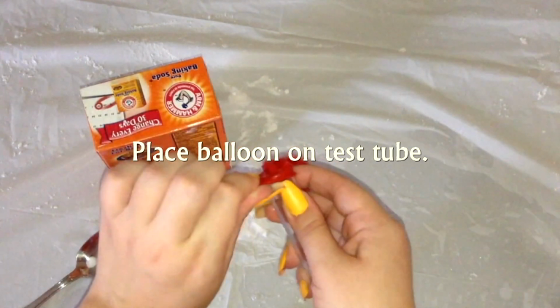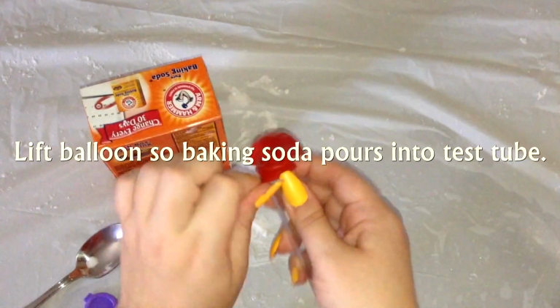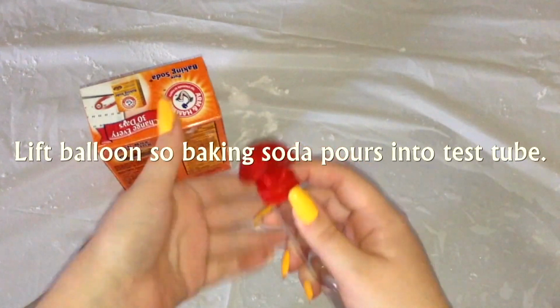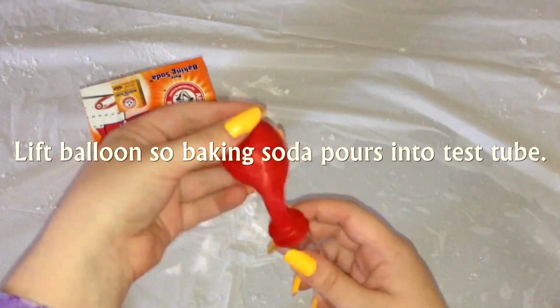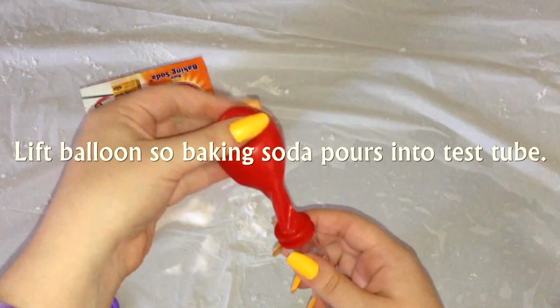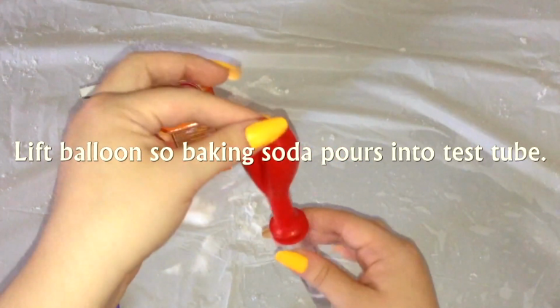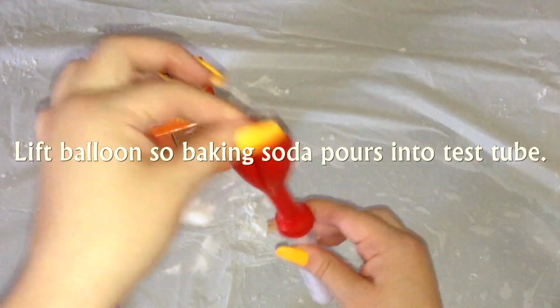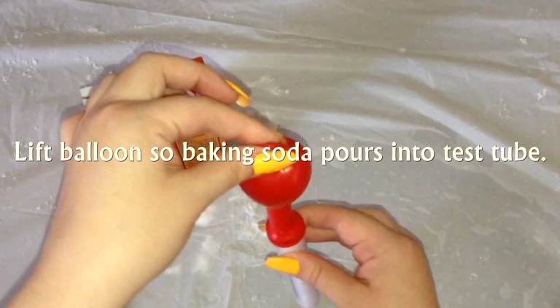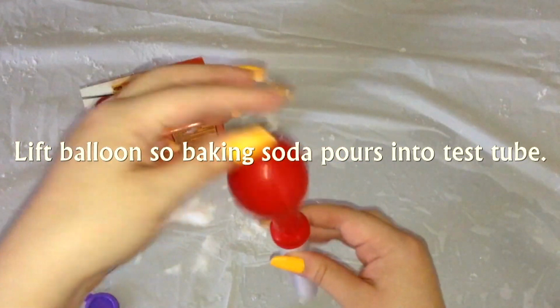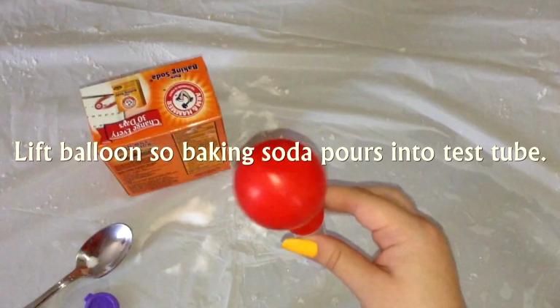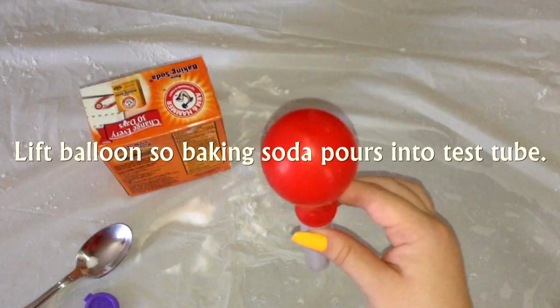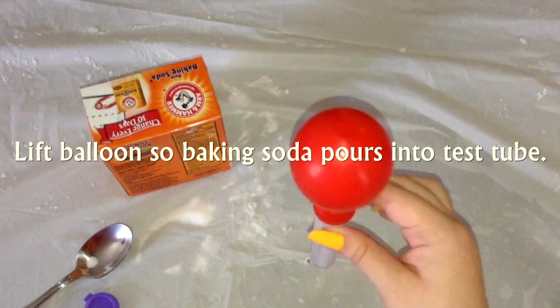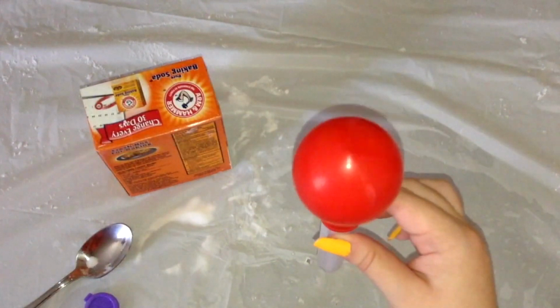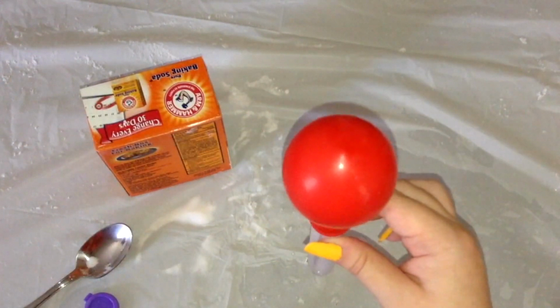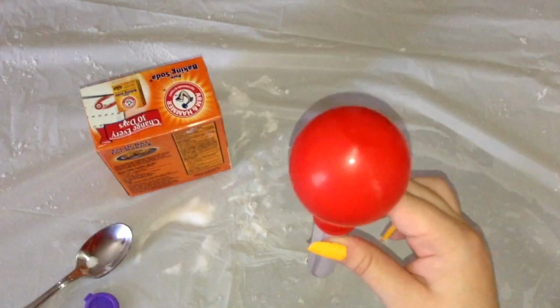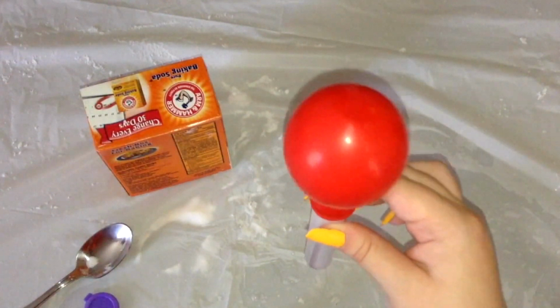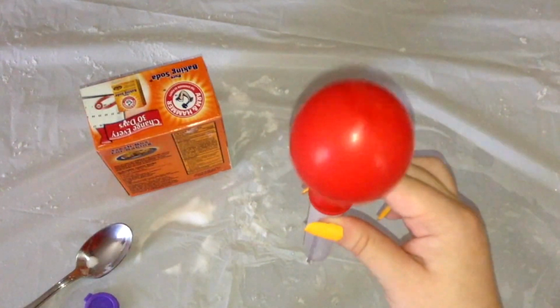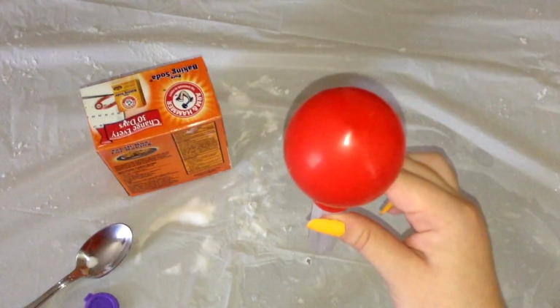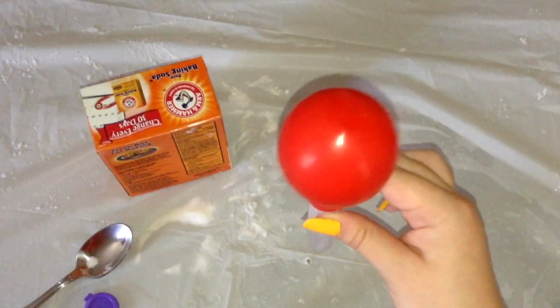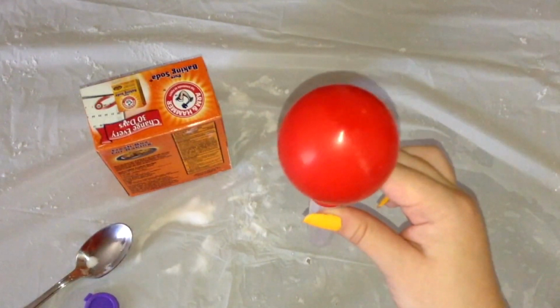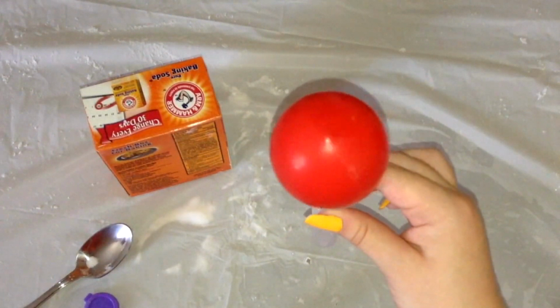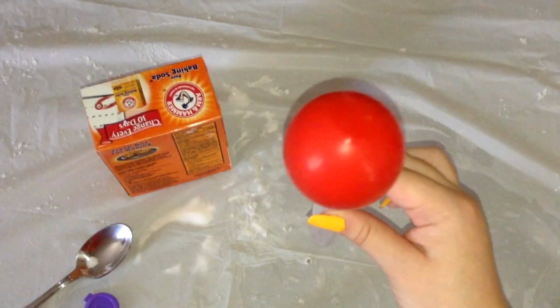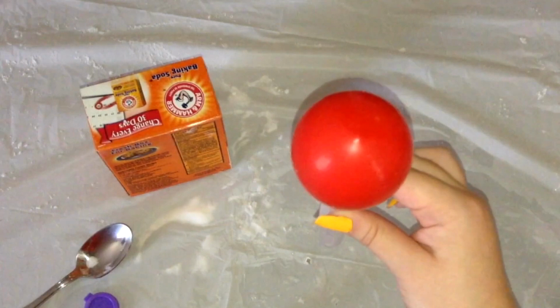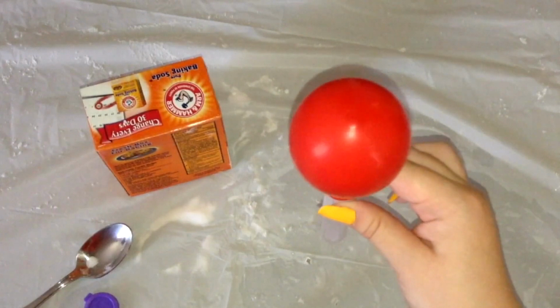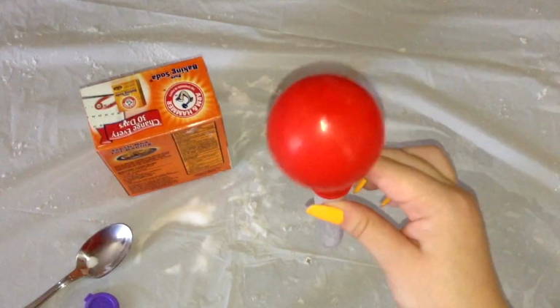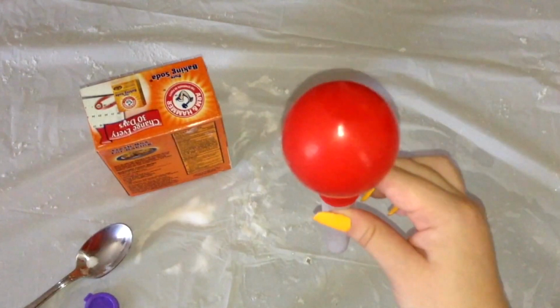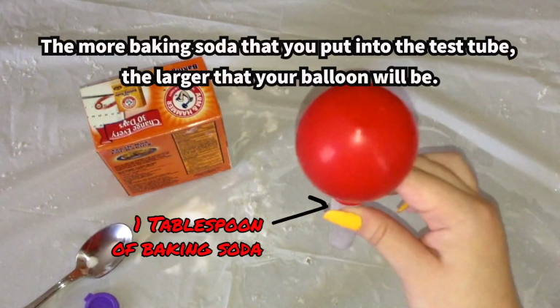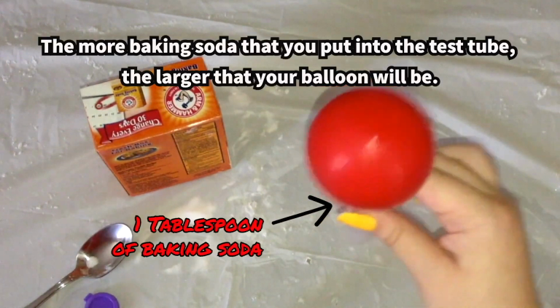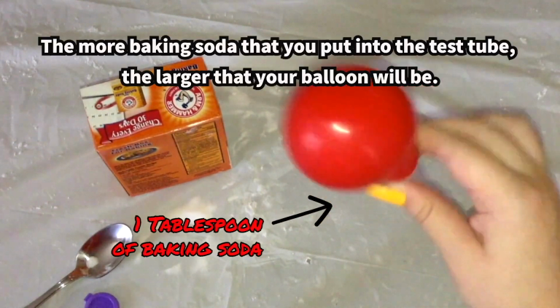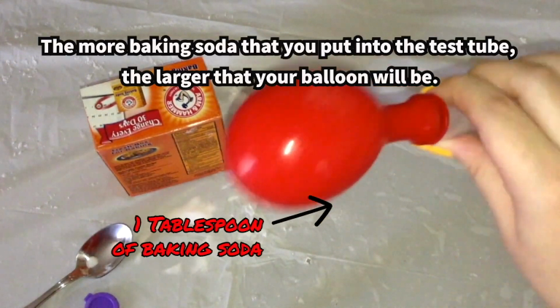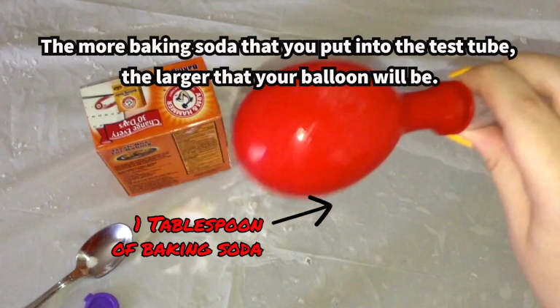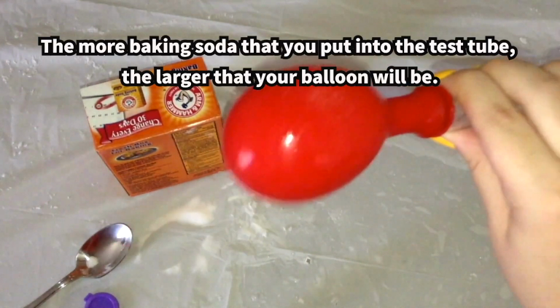Lift your balloon so that the baking soda pours into the tube. Essentially we are making a chemical volcano — a carbon dioxide gas that blows up the balloon. Here is the result.